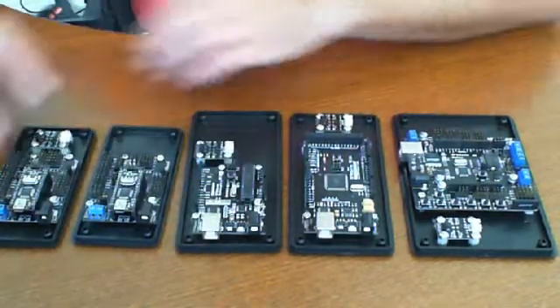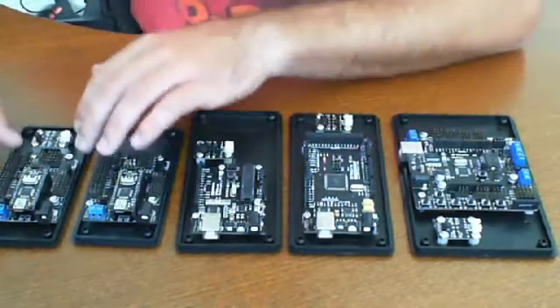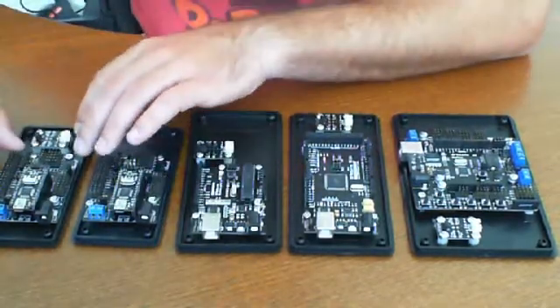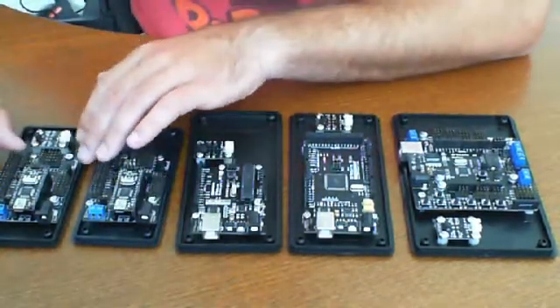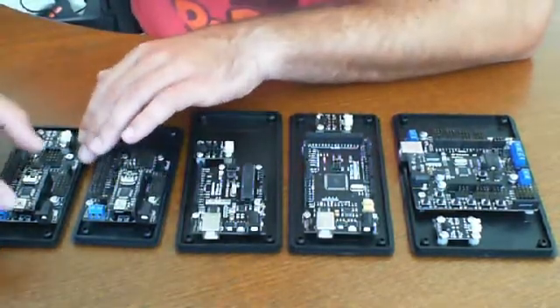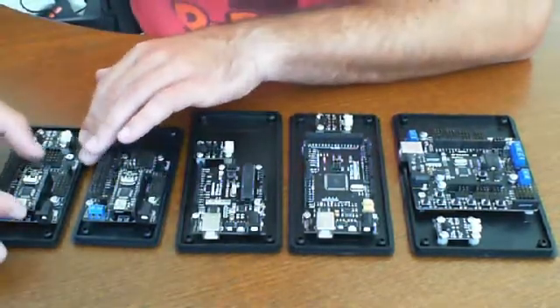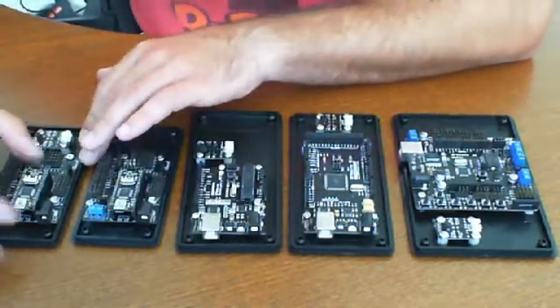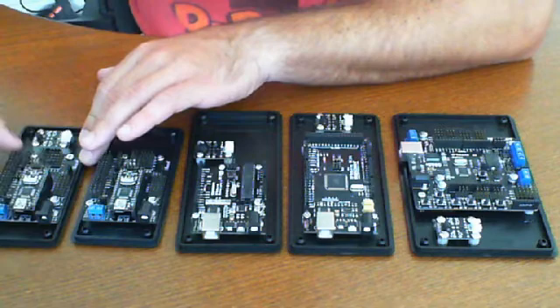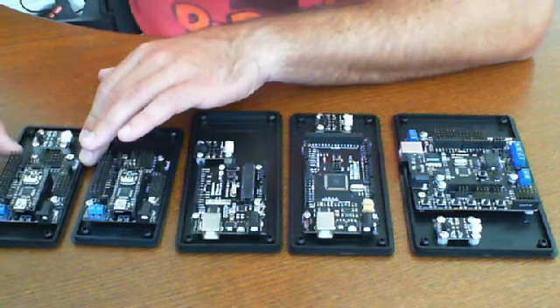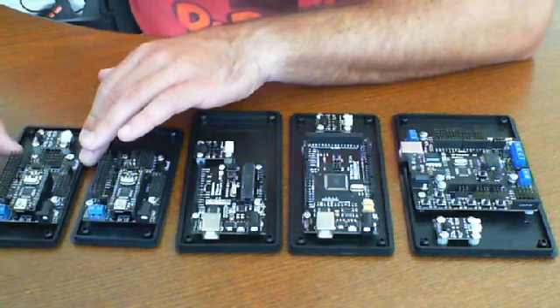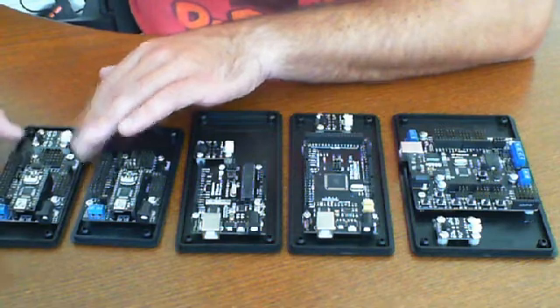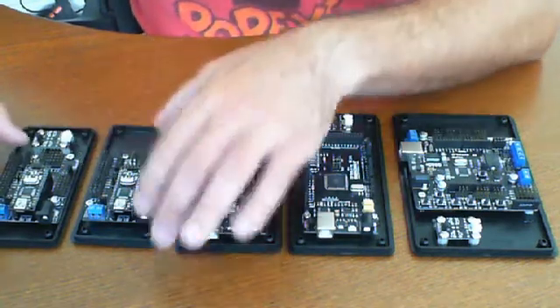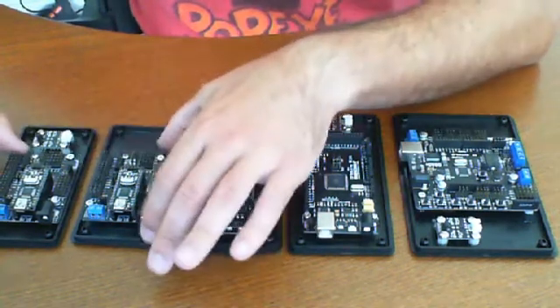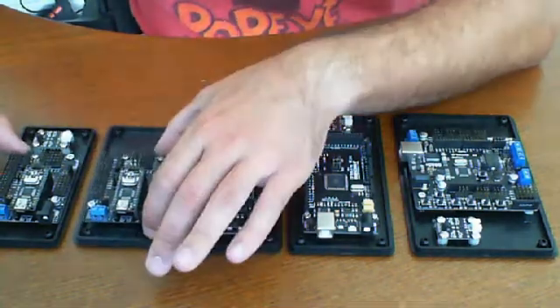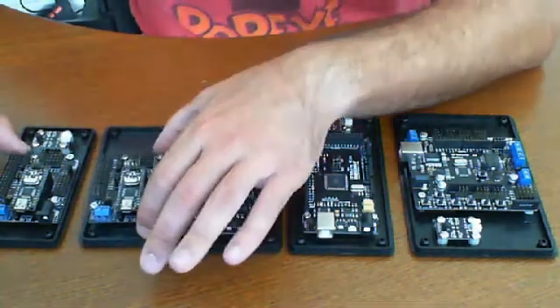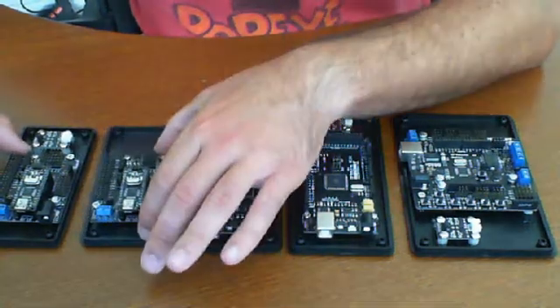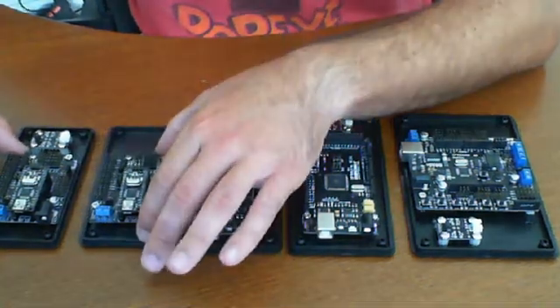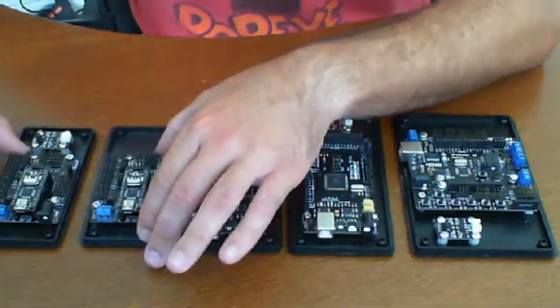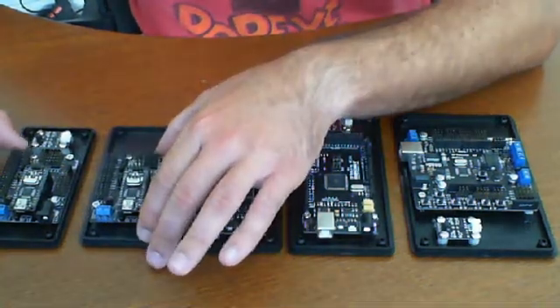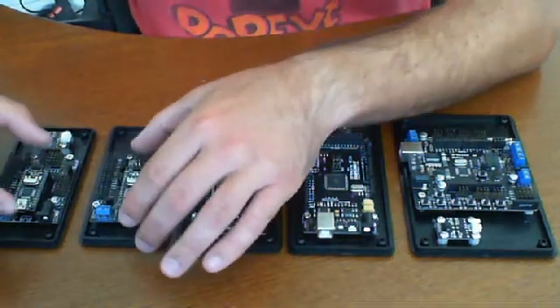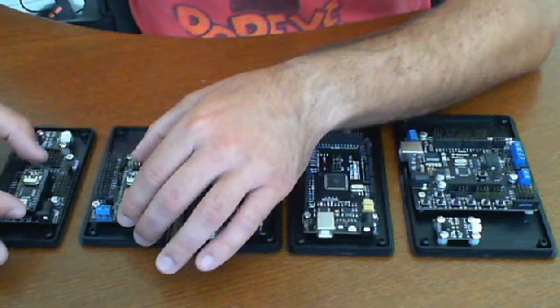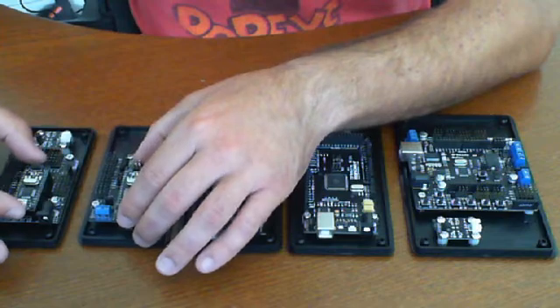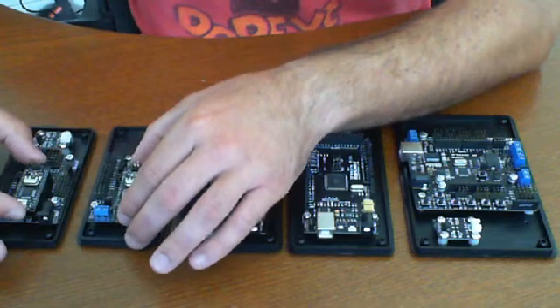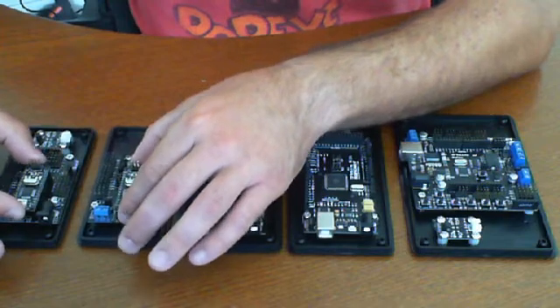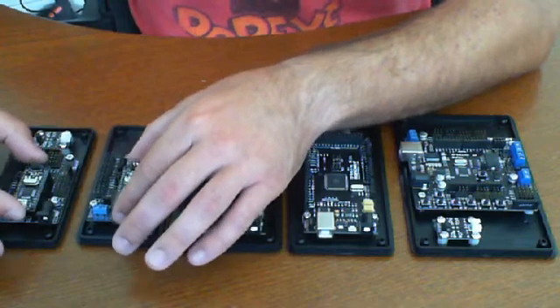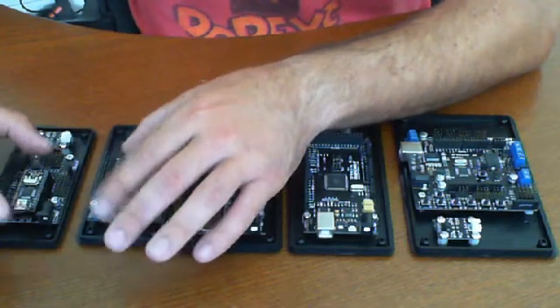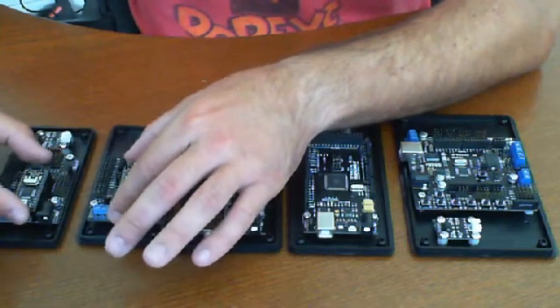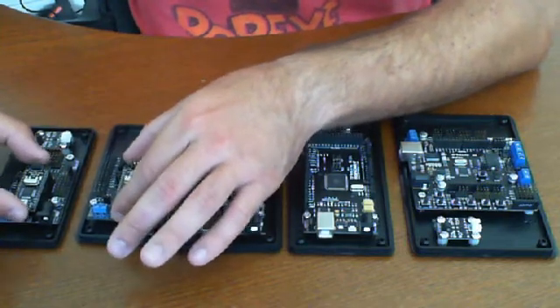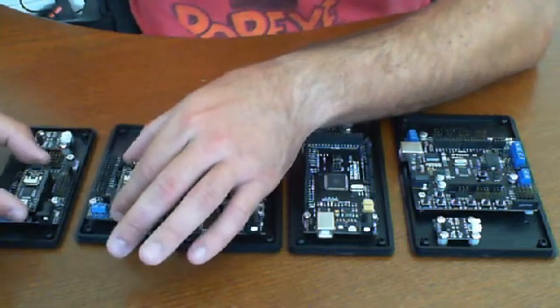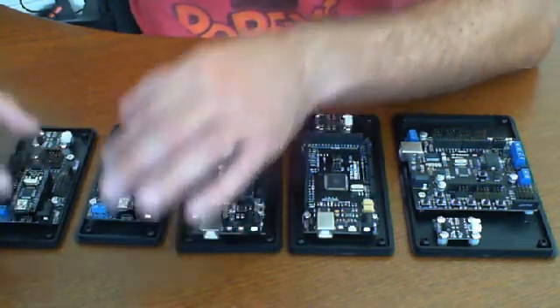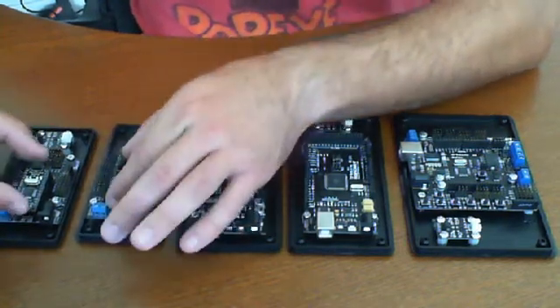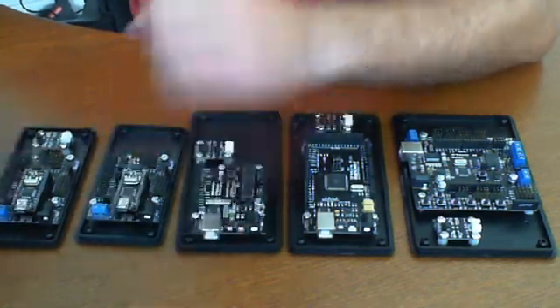Notice how some of these are smaller. This board here is the actual expansion on these two. These are the Nano extensions, whereas these are the actual Nanos that you're purchasing. These two boards just basically plug right onto it.